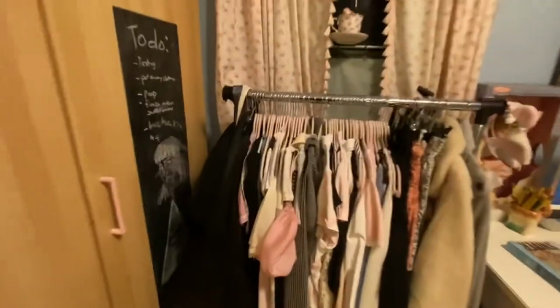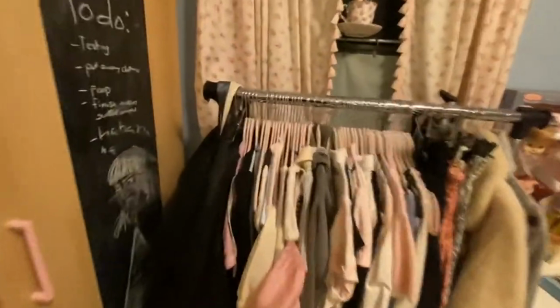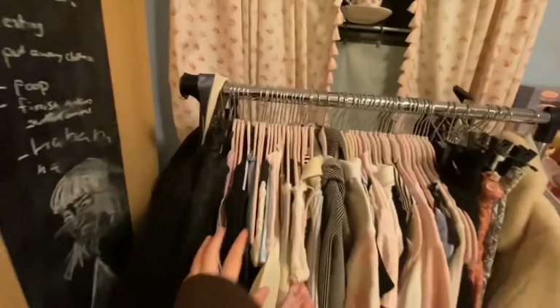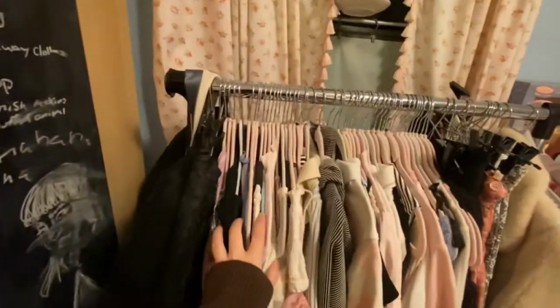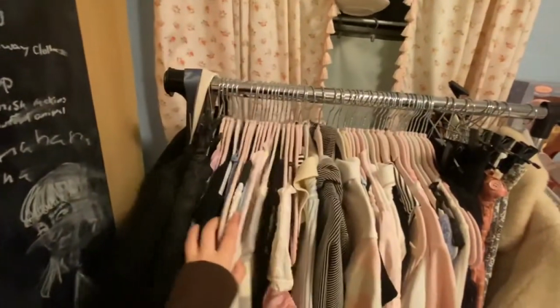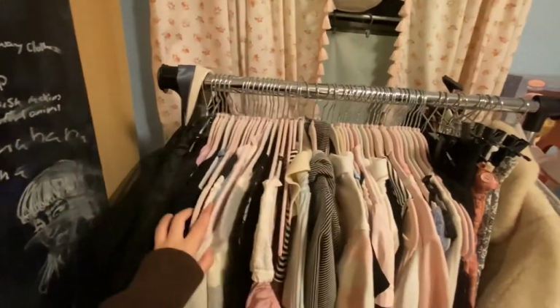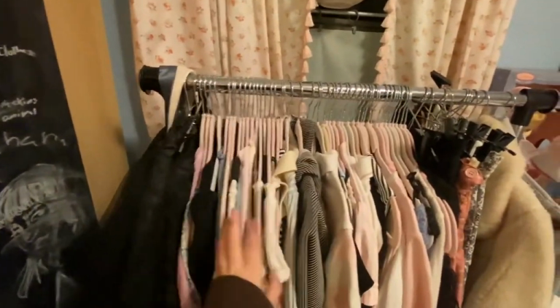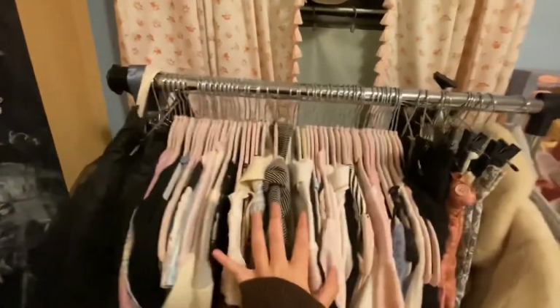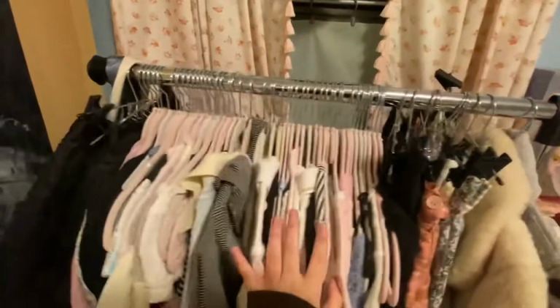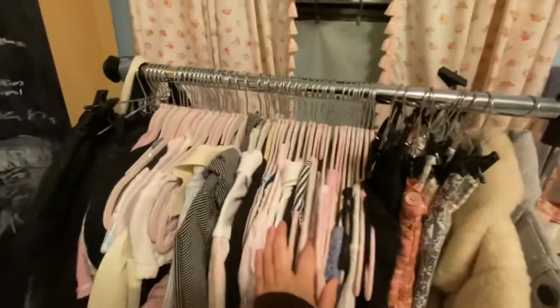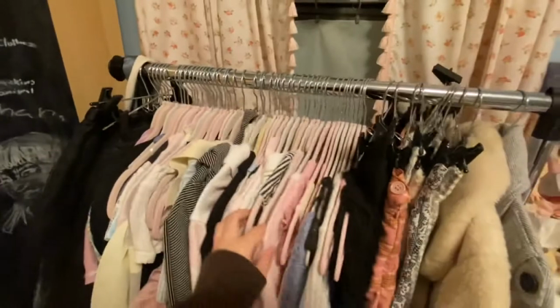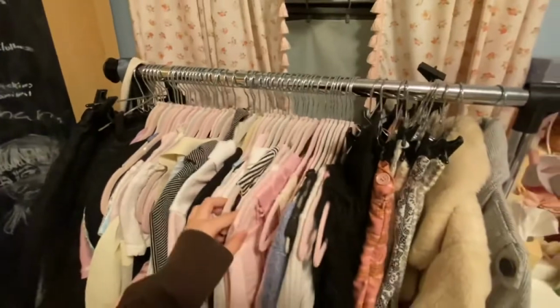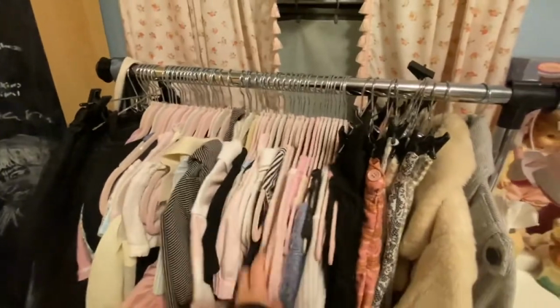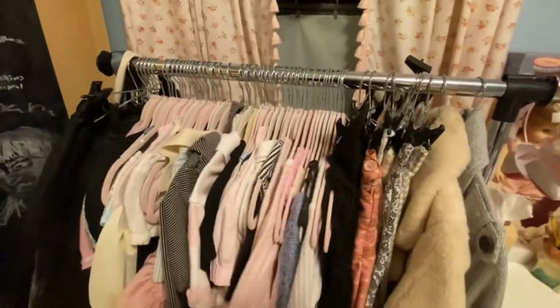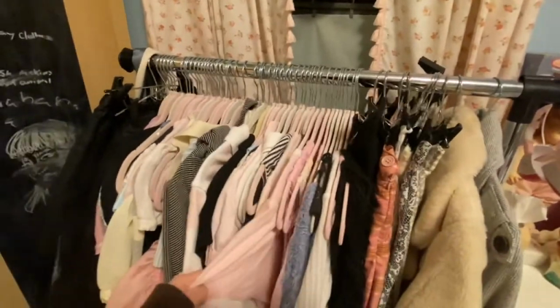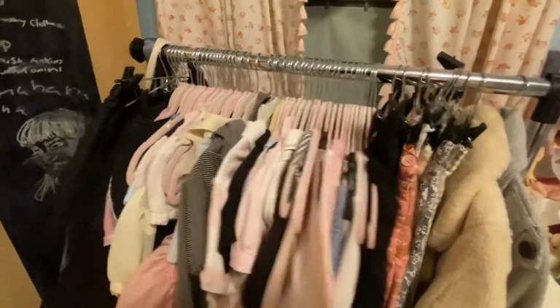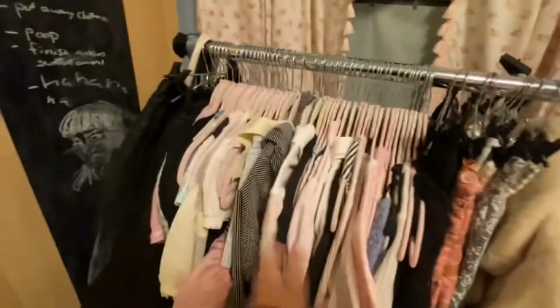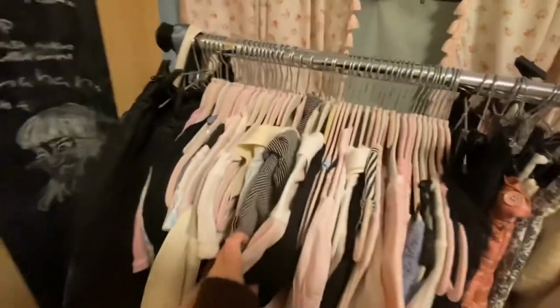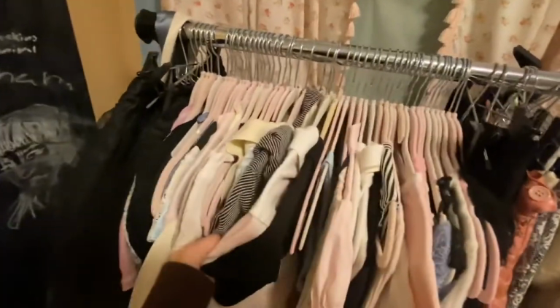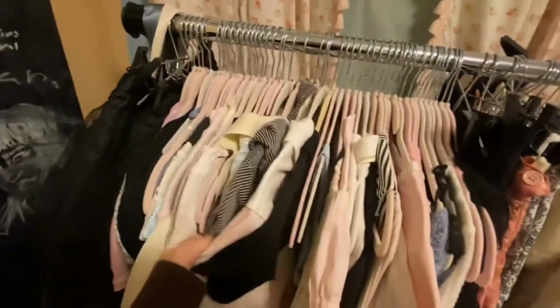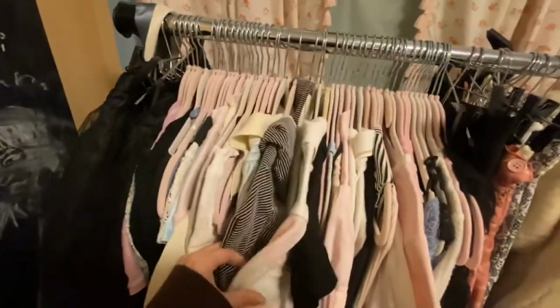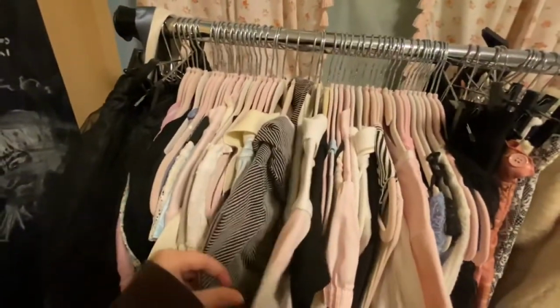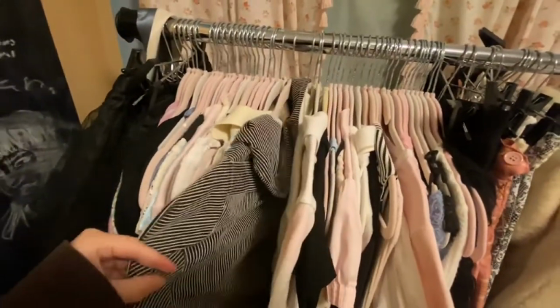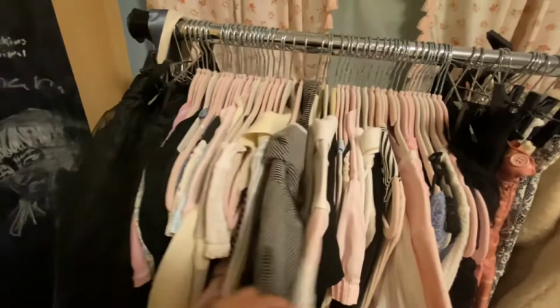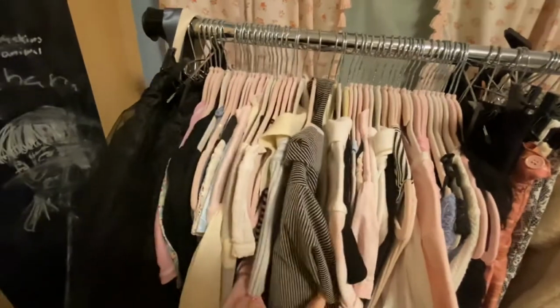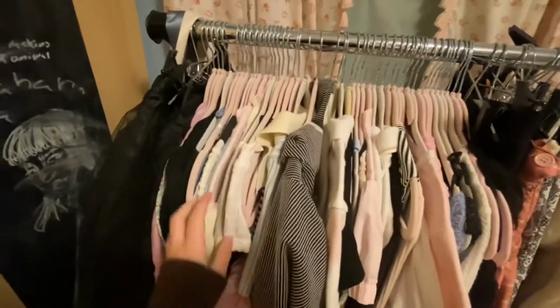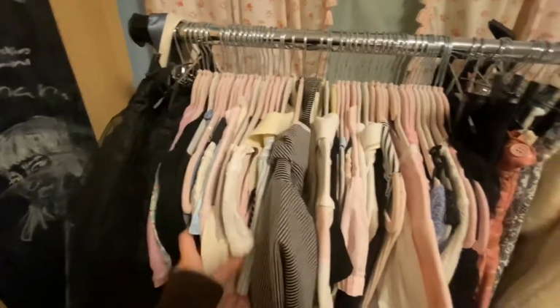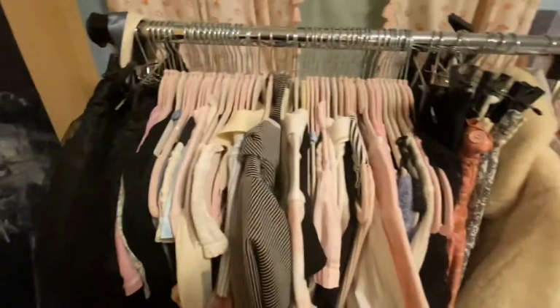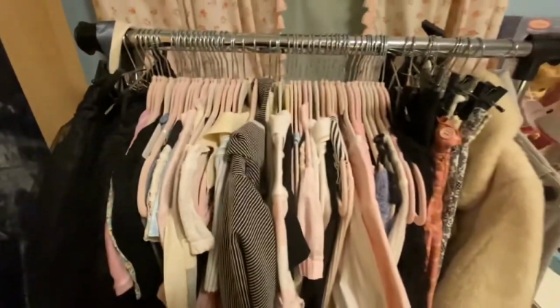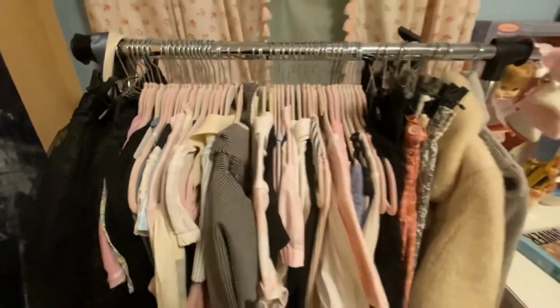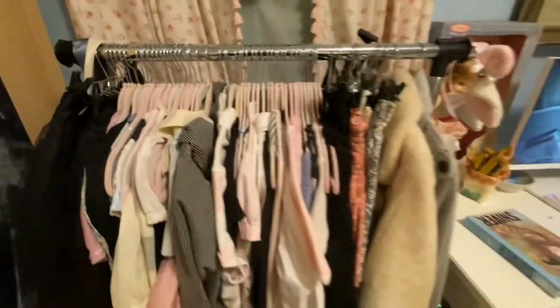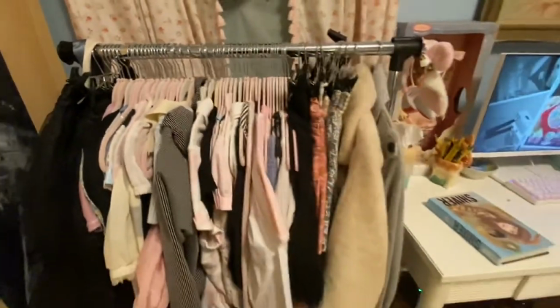I have a clothes rack with all my favorite clothes, but only pink and blue and black, because it needs to go with the rest of my room.